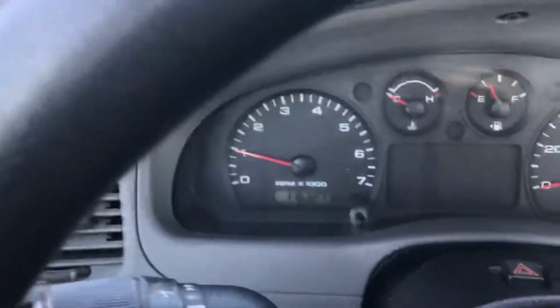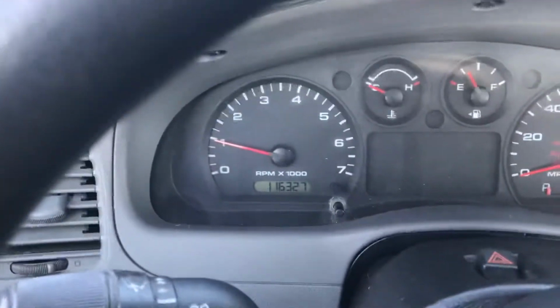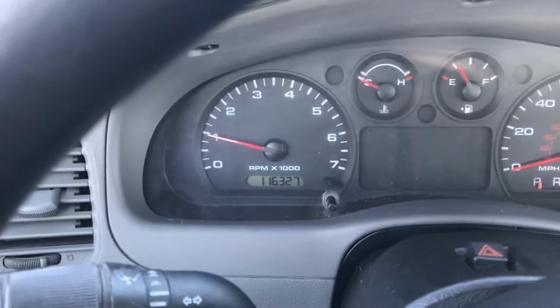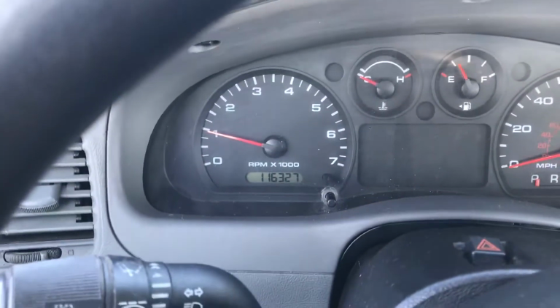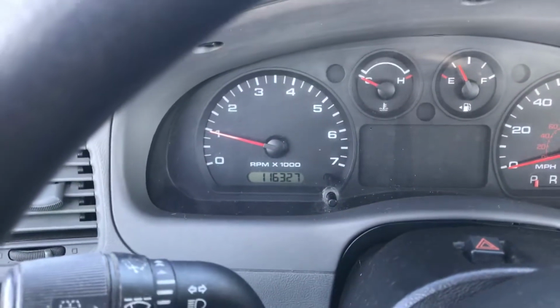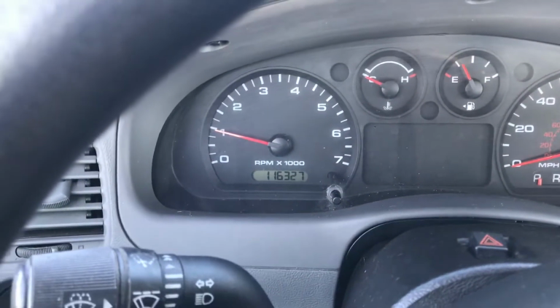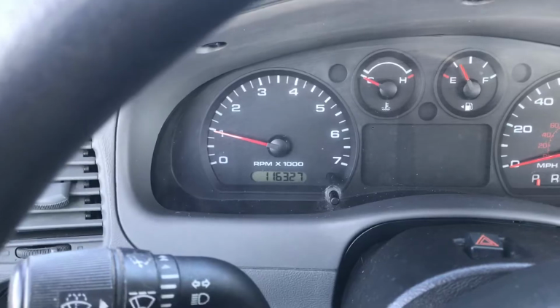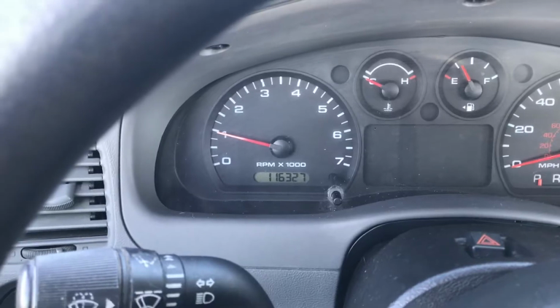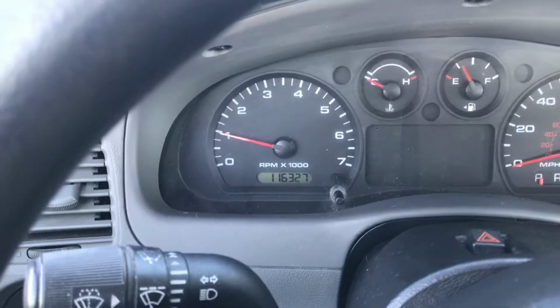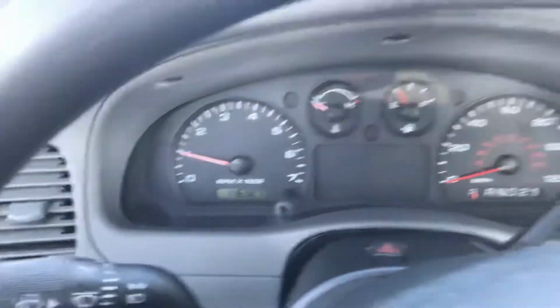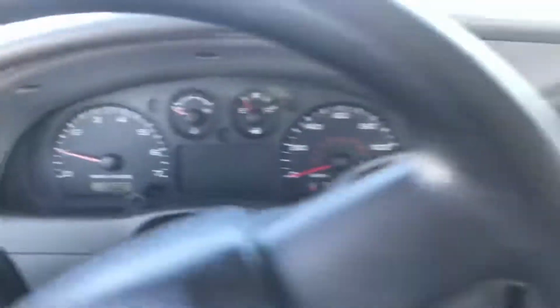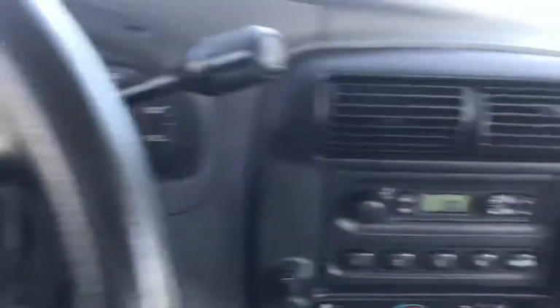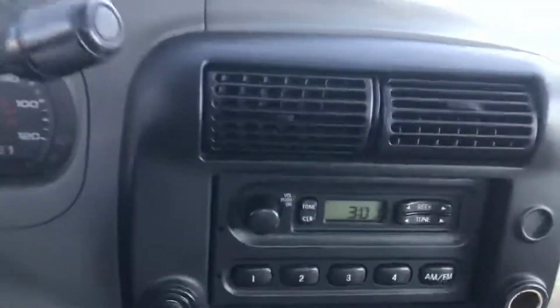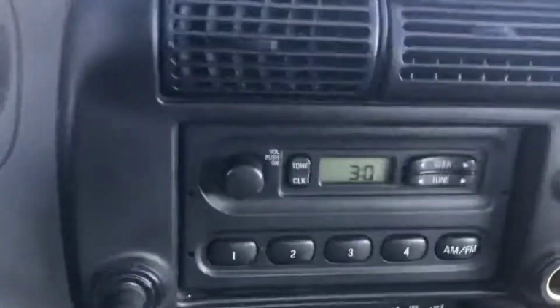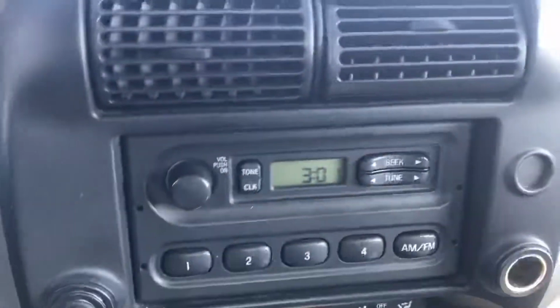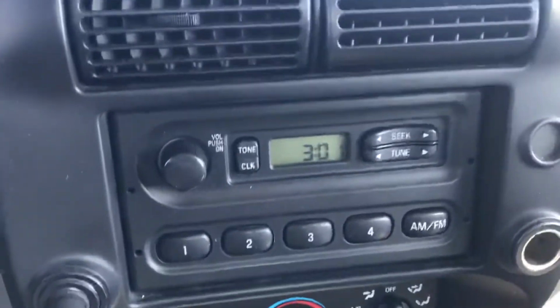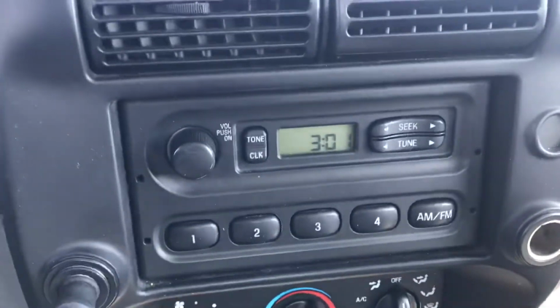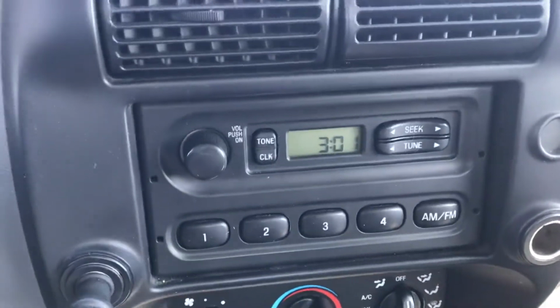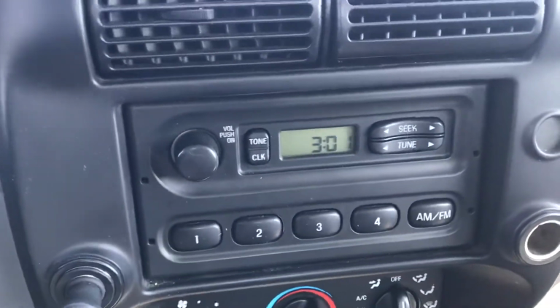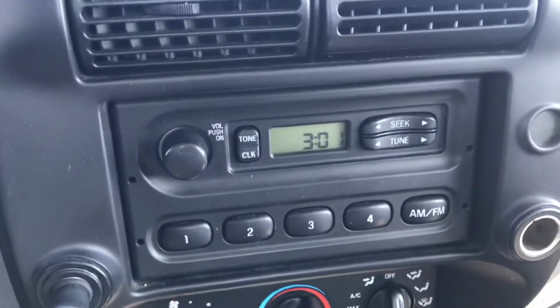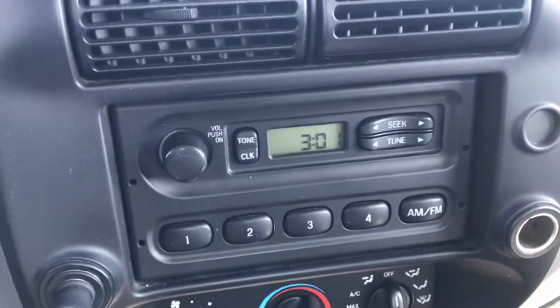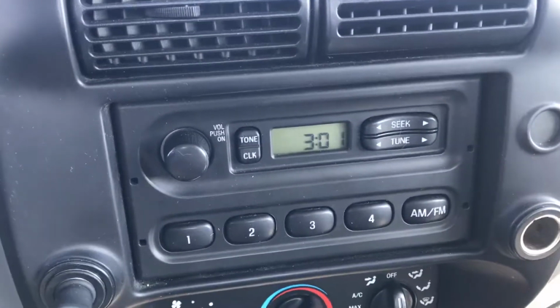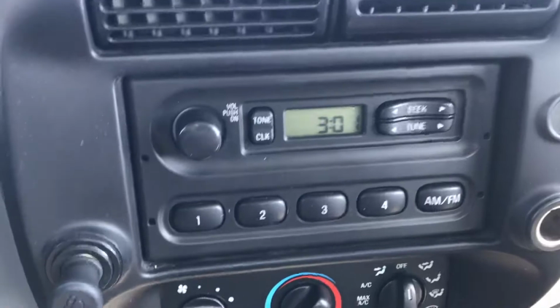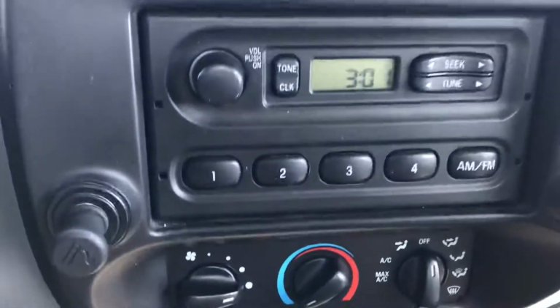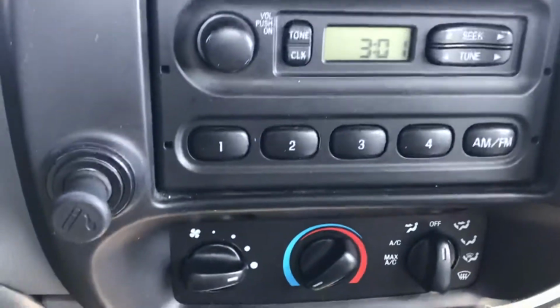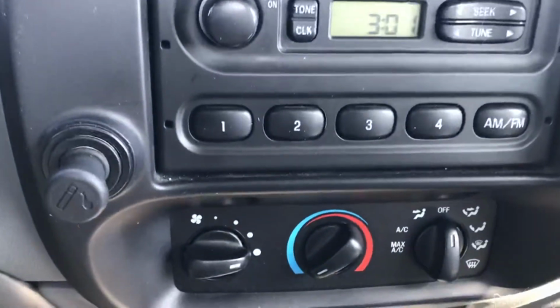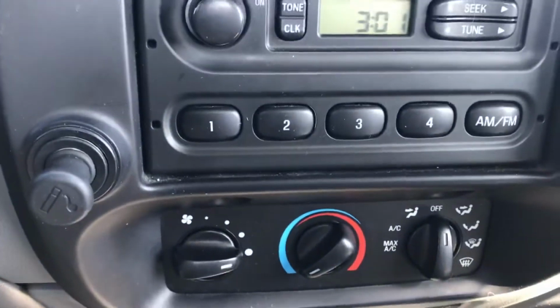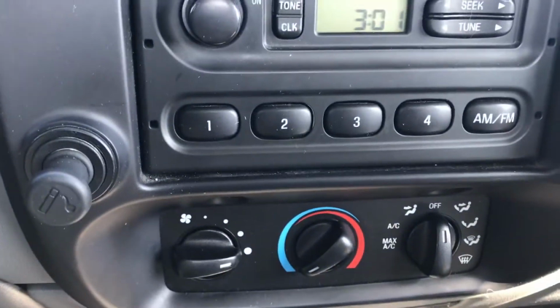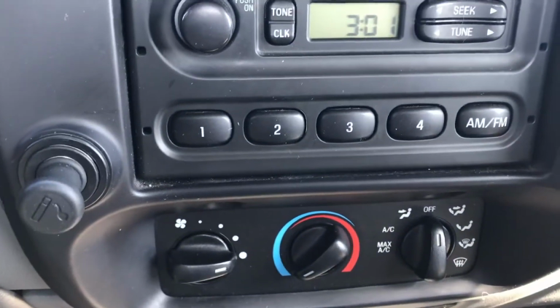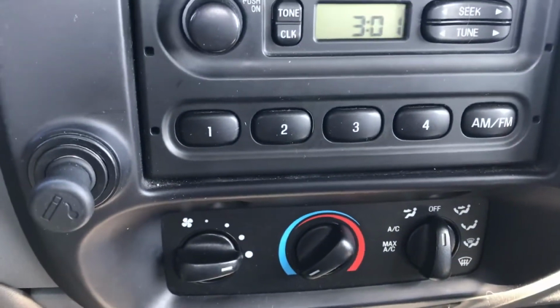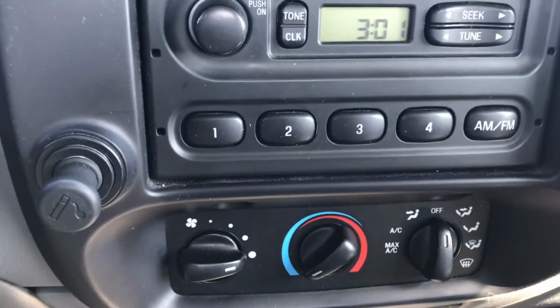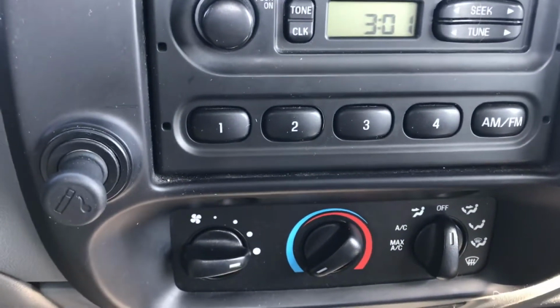Go ahead and verify the mileage for you. We got your radio controls right here, and we also got your temperature controls.